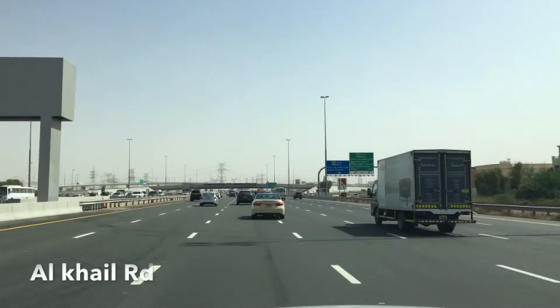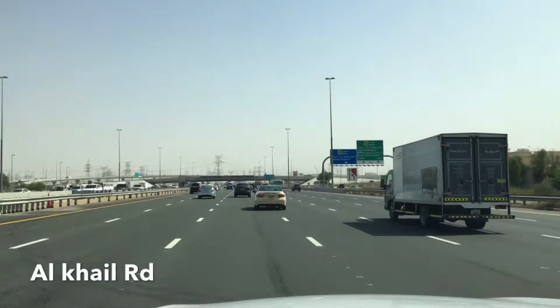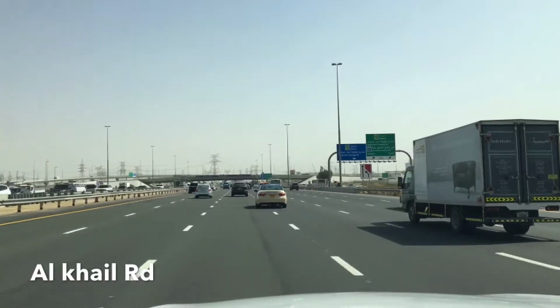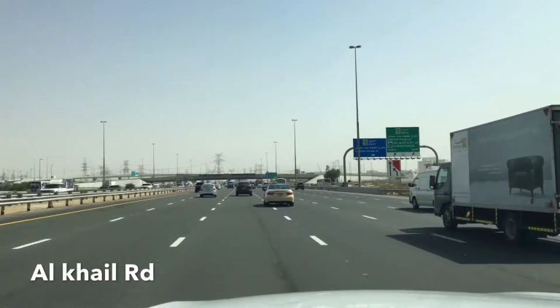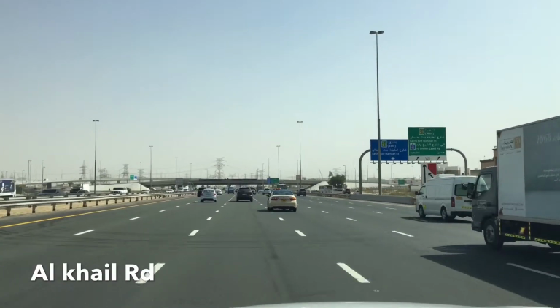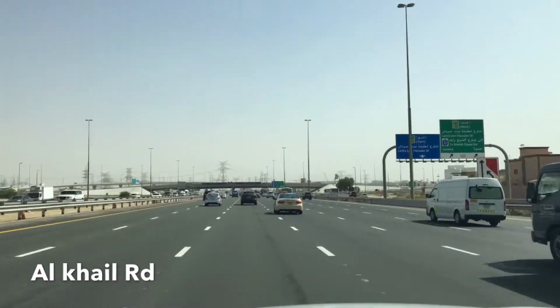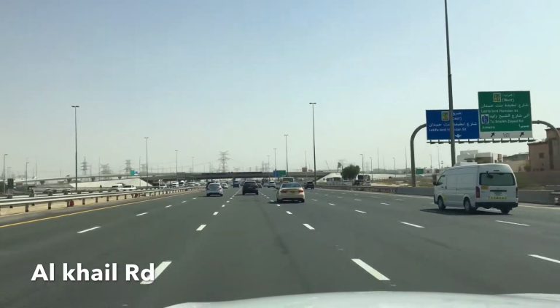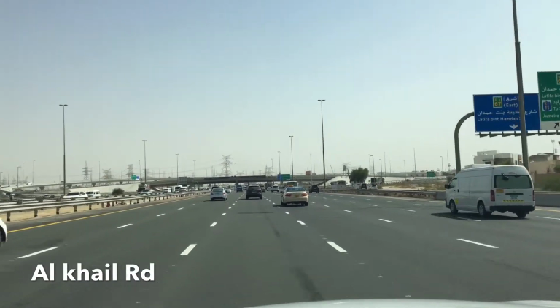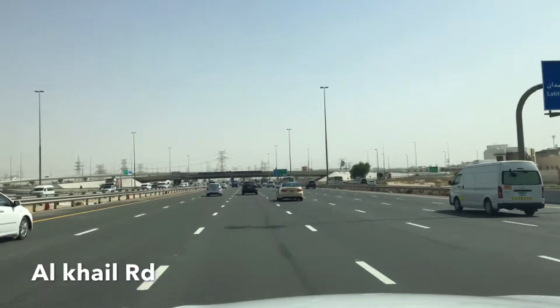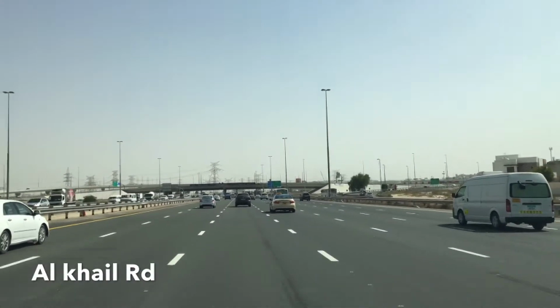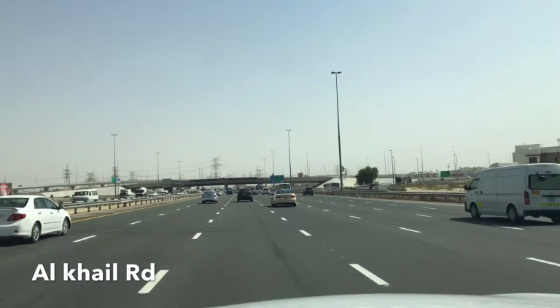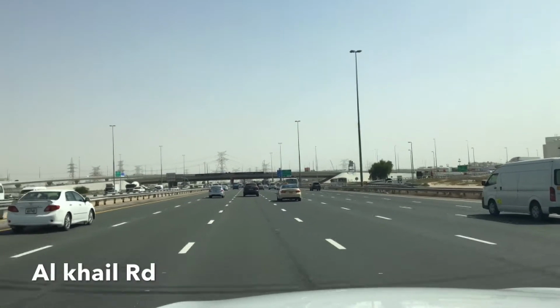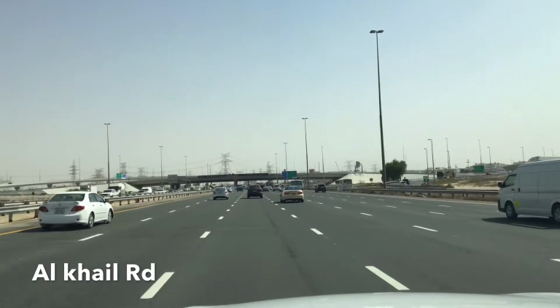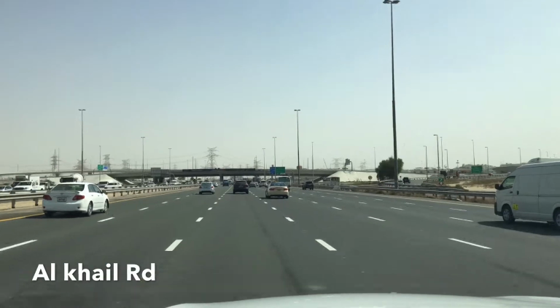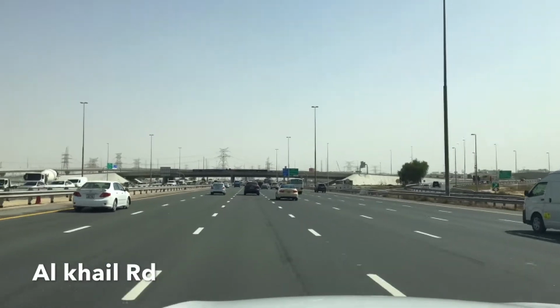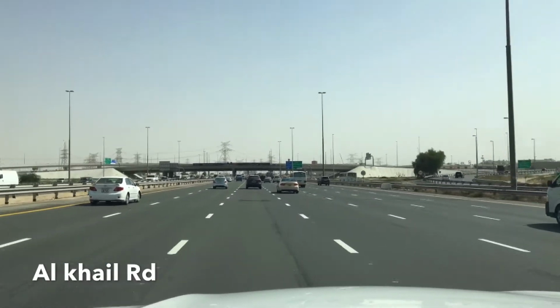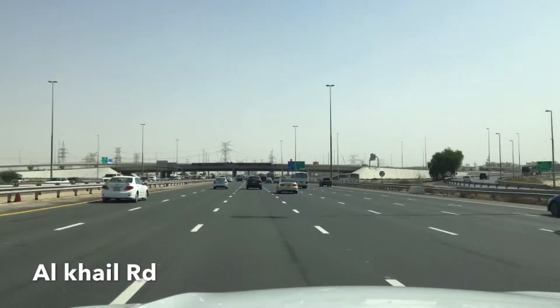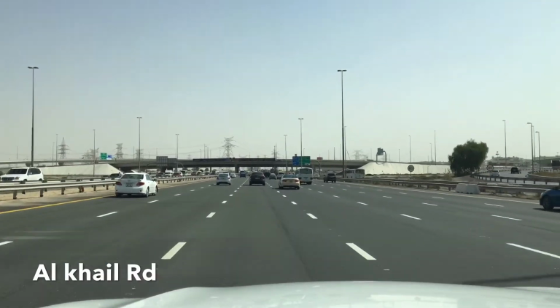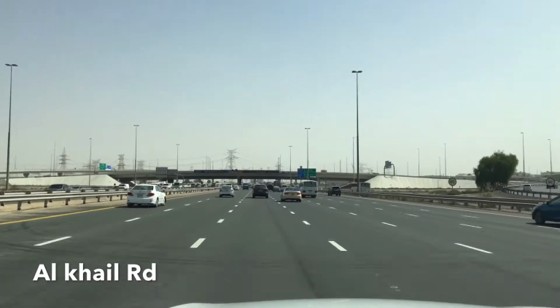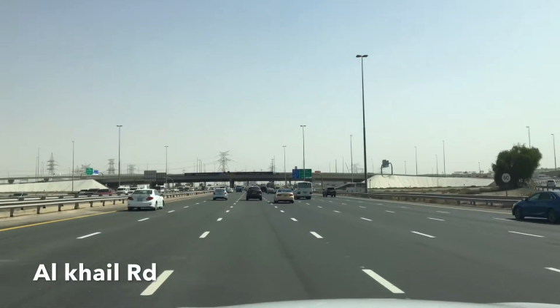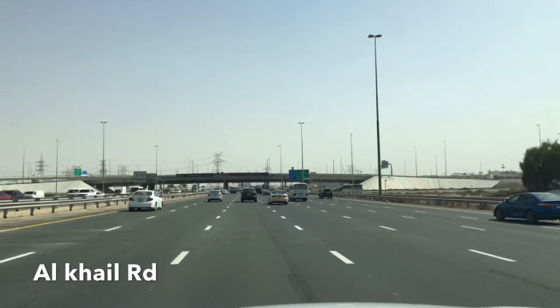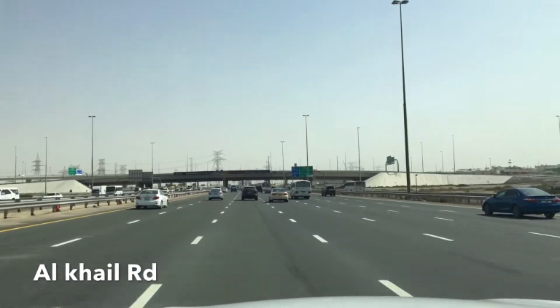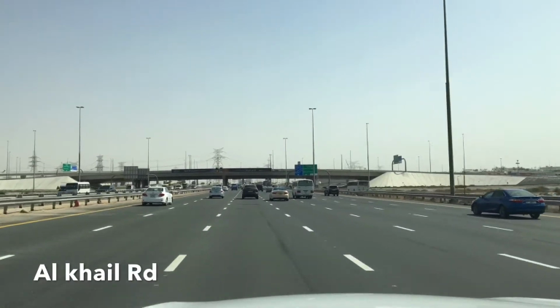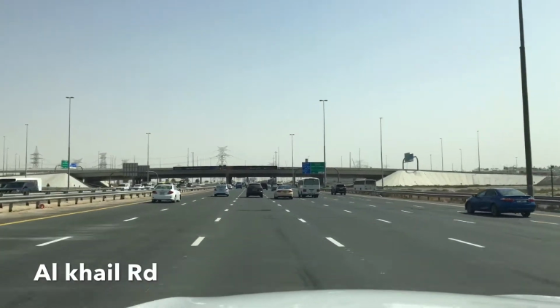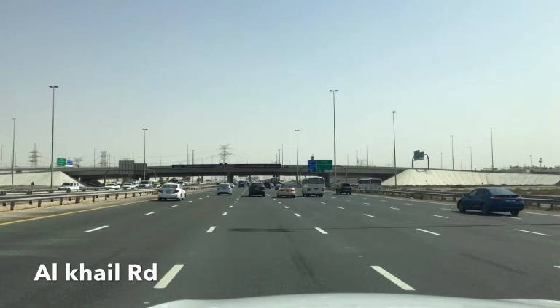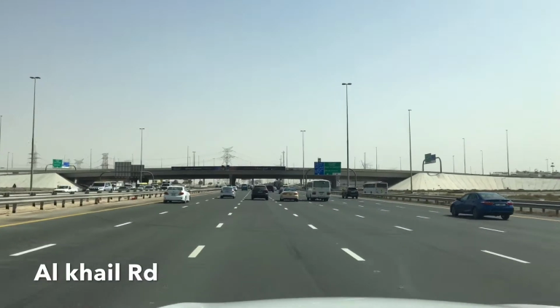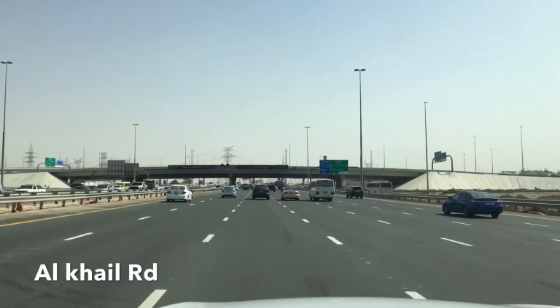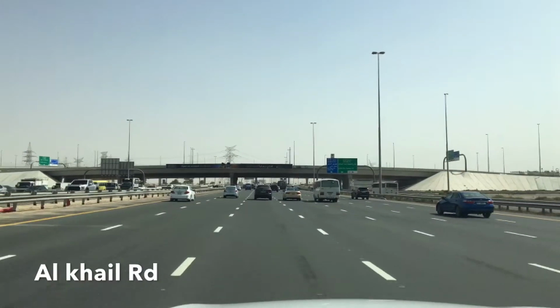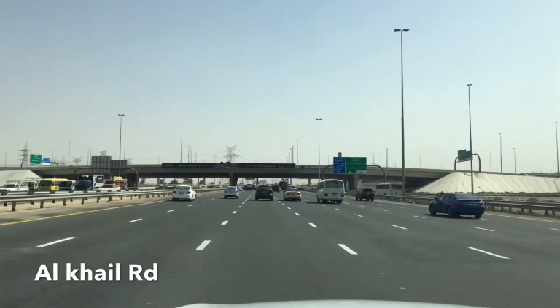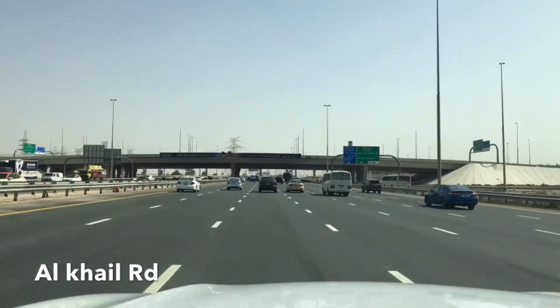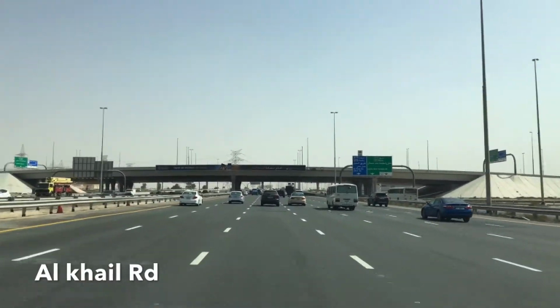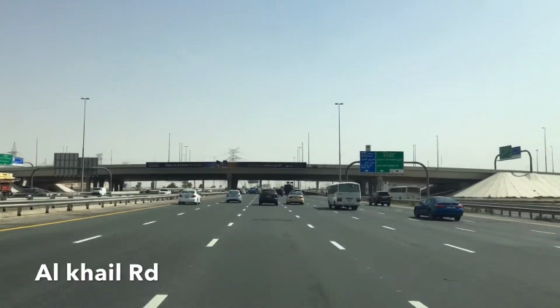Now you are looking at the Al Khail road. There are 6 lanes on this road. This is the industrial area. This is the Jebel Ali road — this is the biggest road.